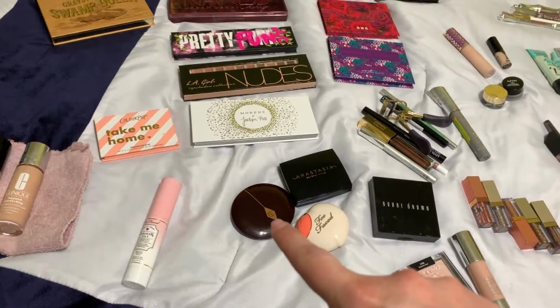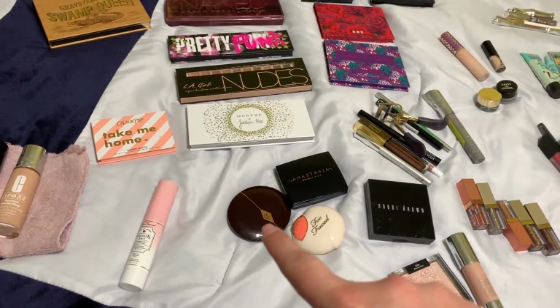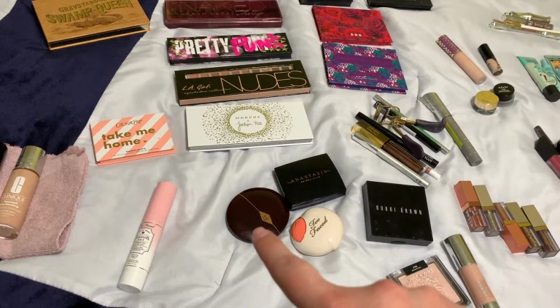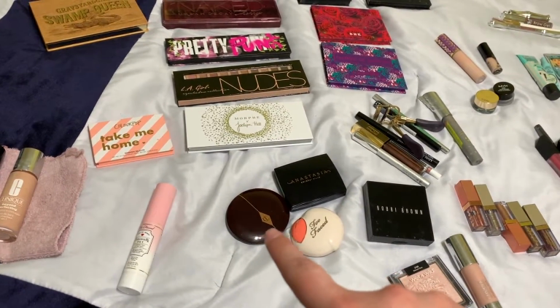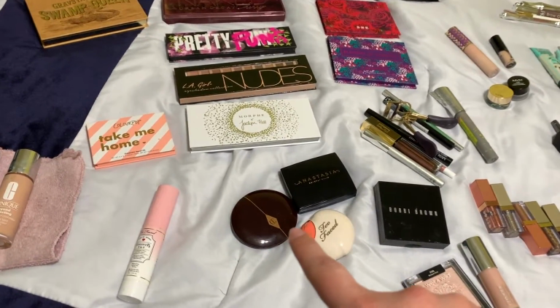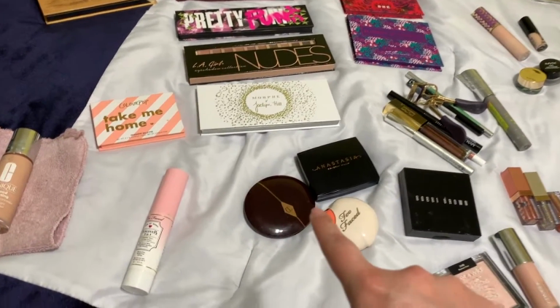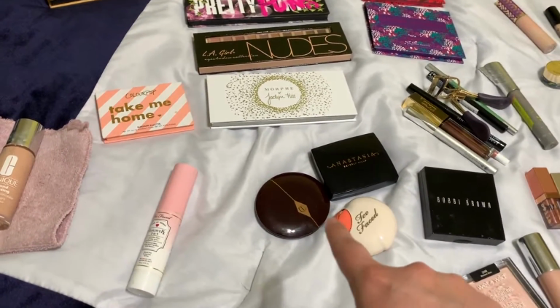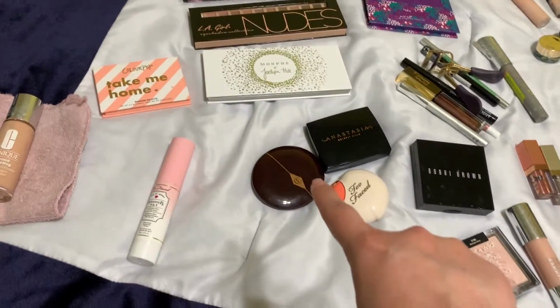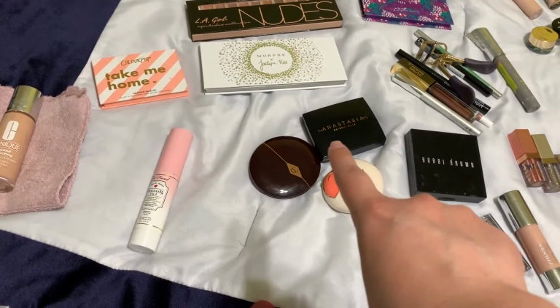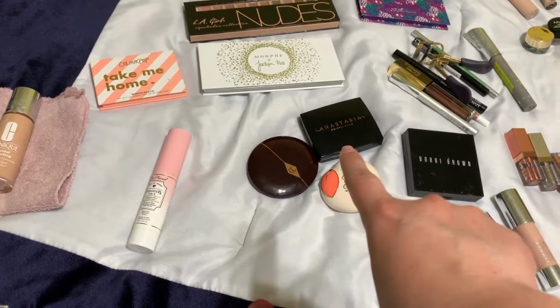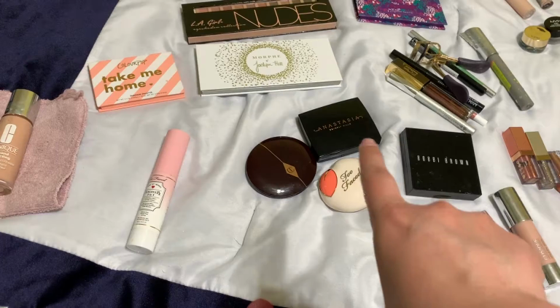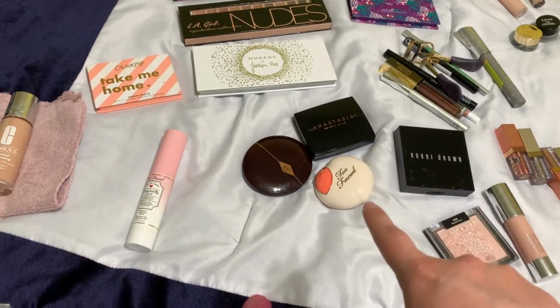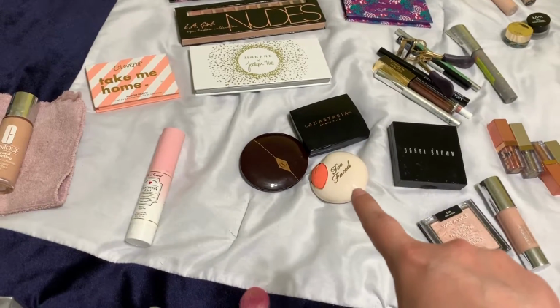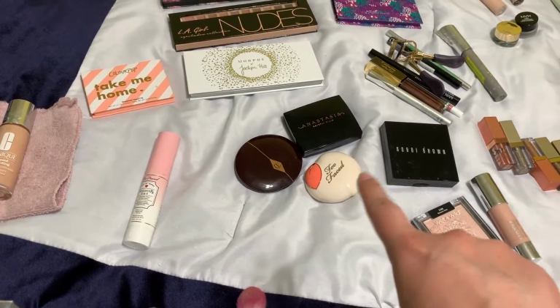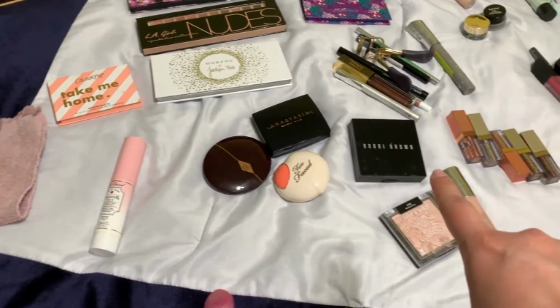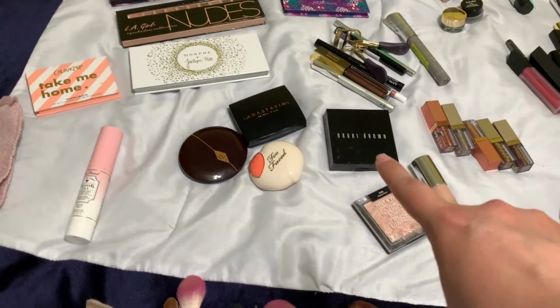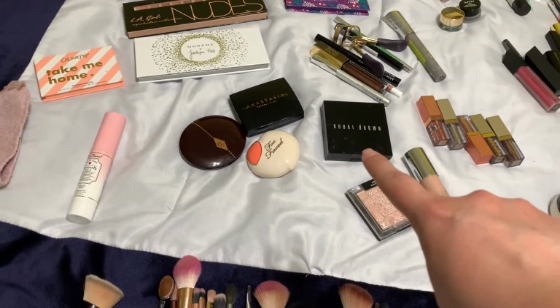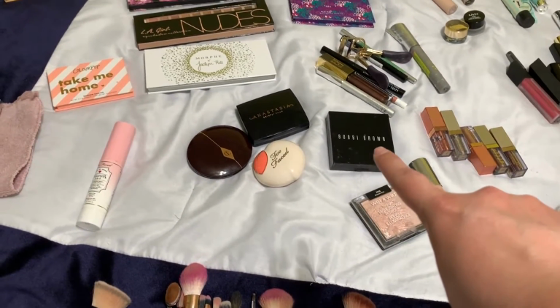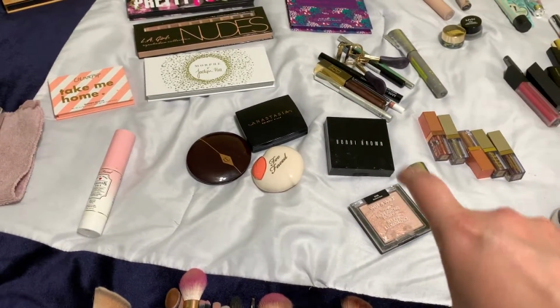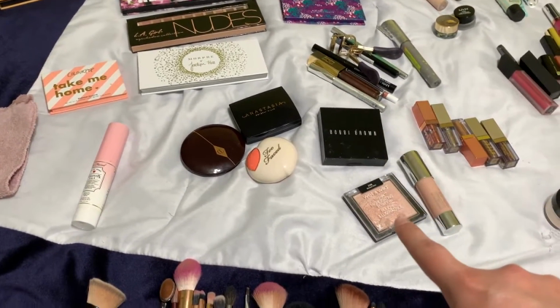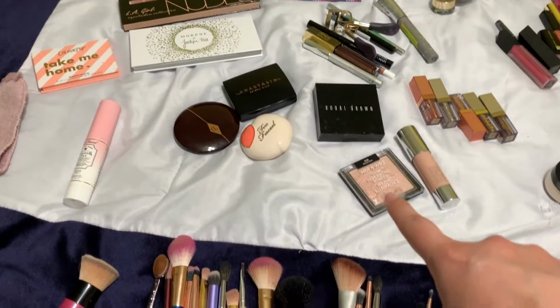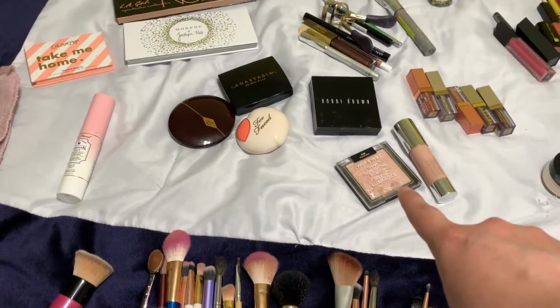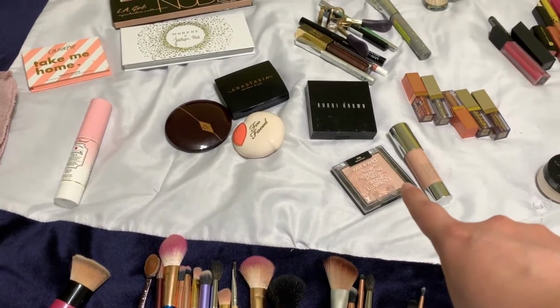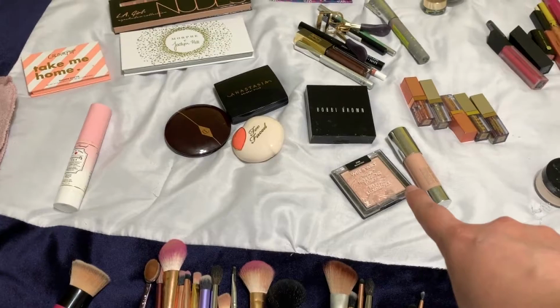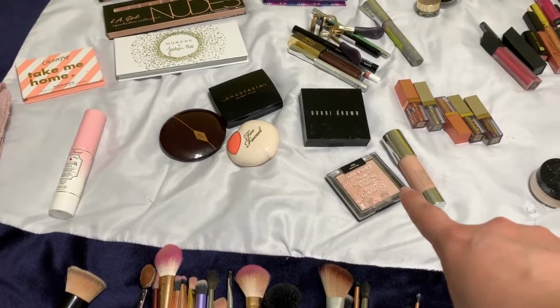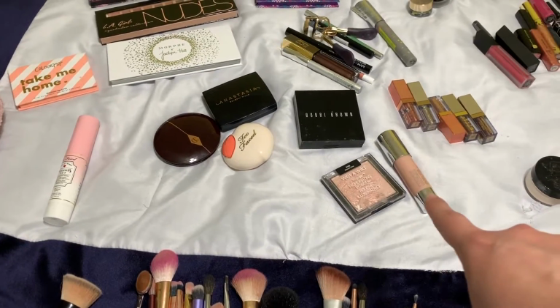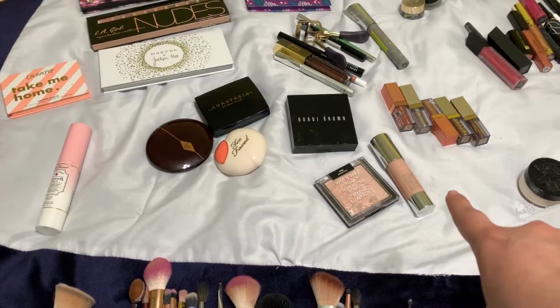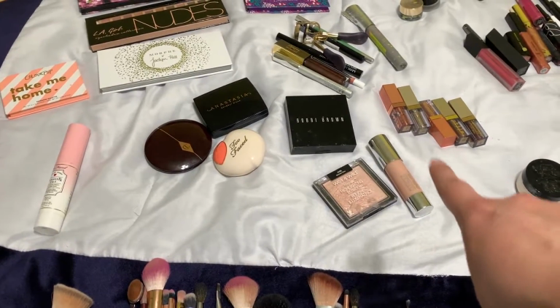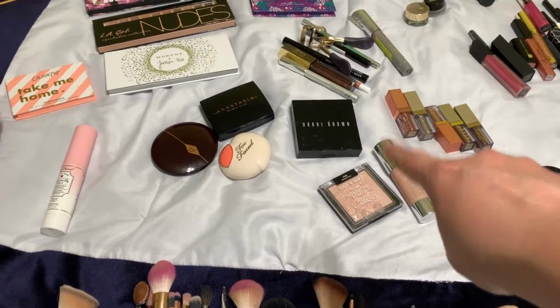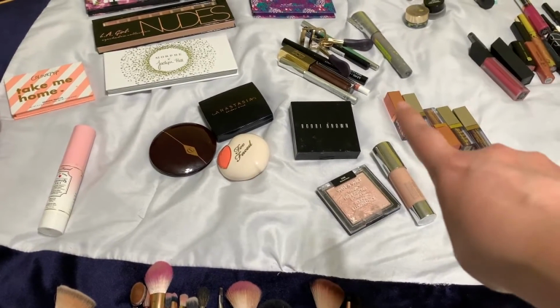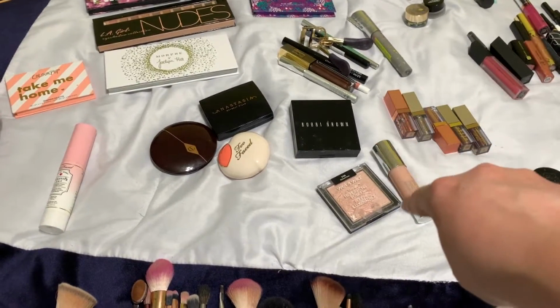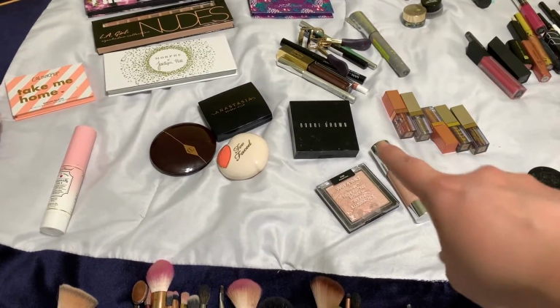Then I have my cheek products. I've got my Charlotte Tilbury, Anastasia, Too Faced, Bobbi Brown, and Wet n' Wild.